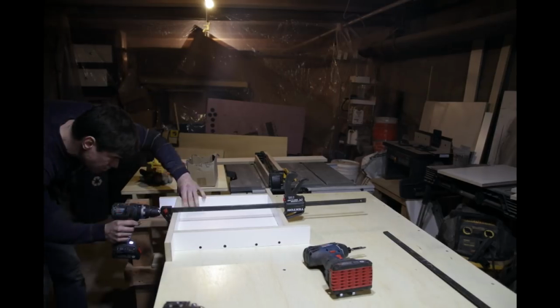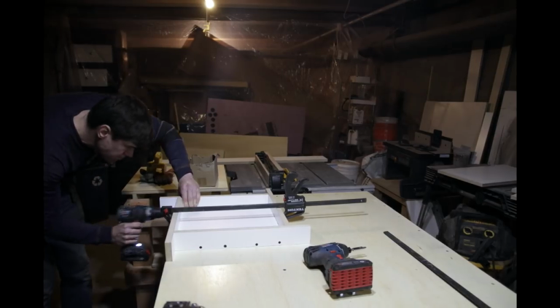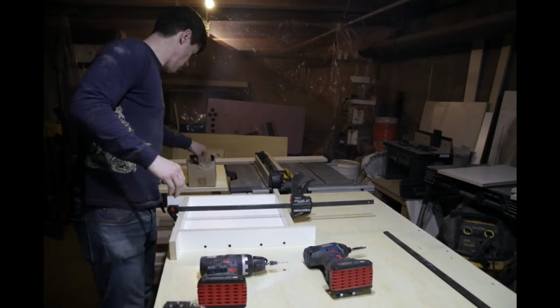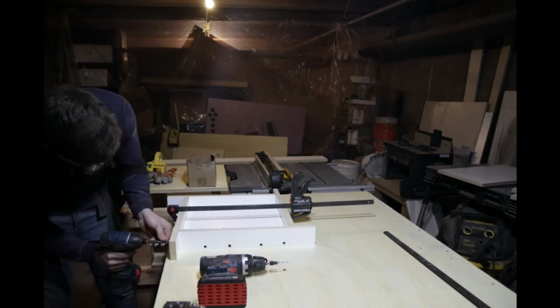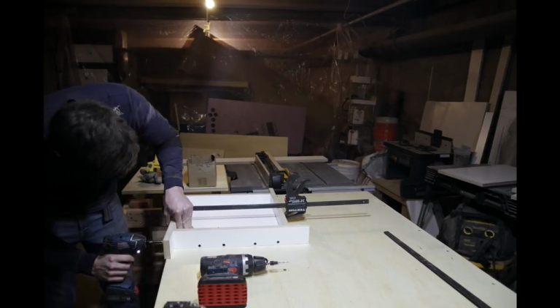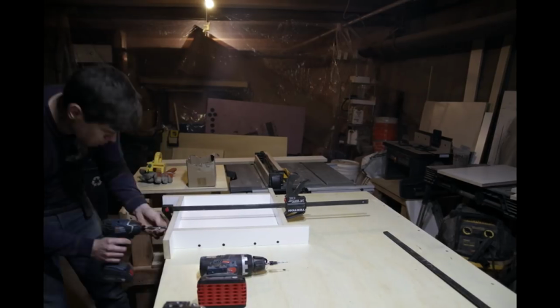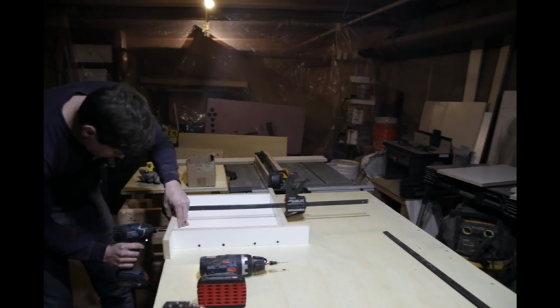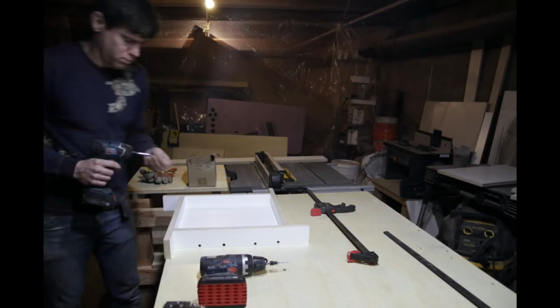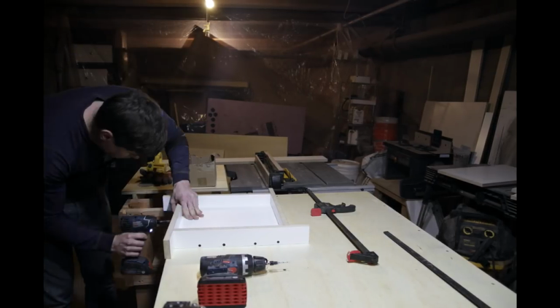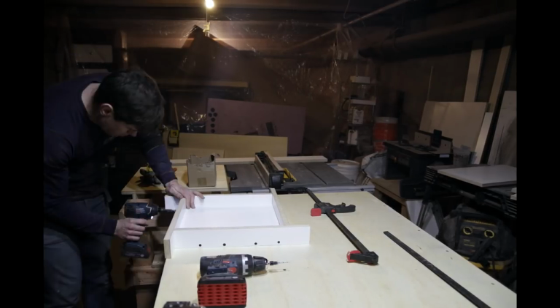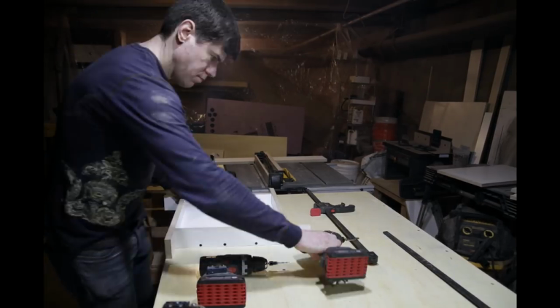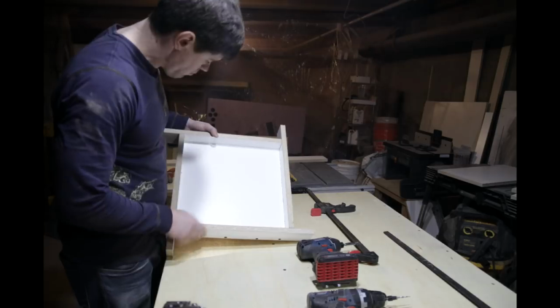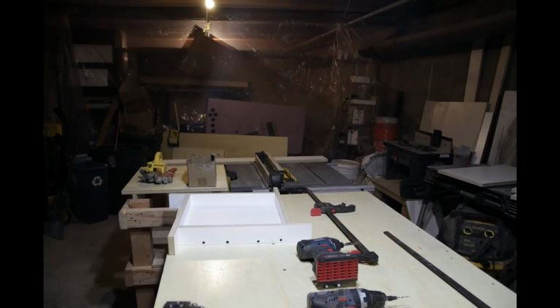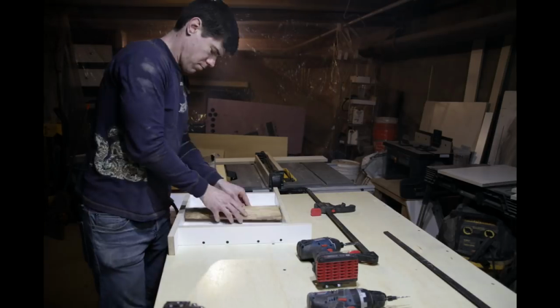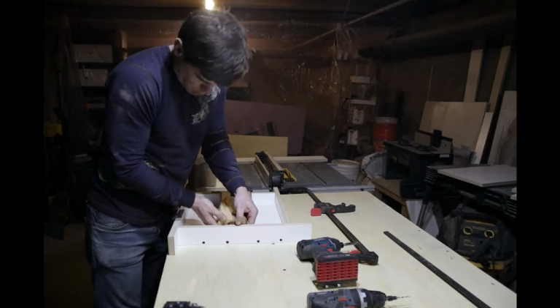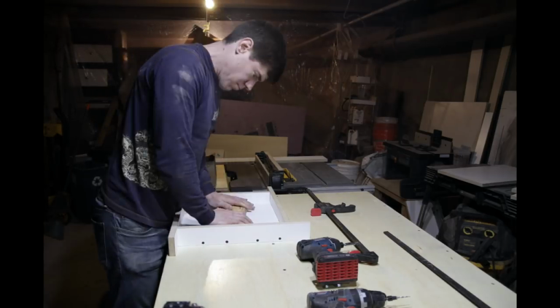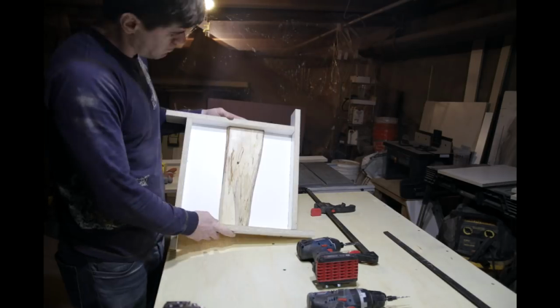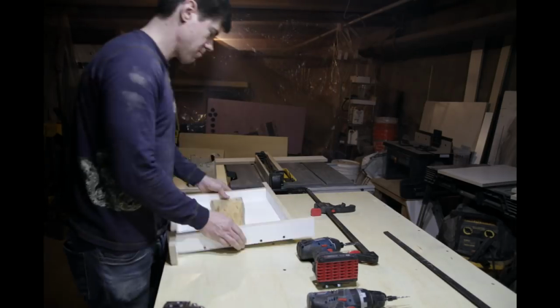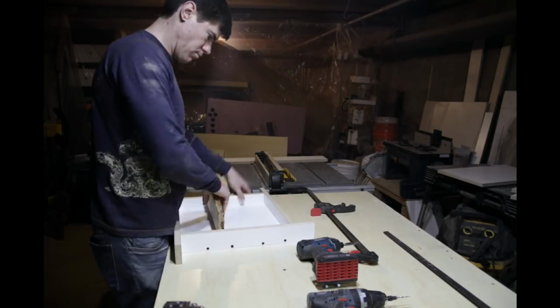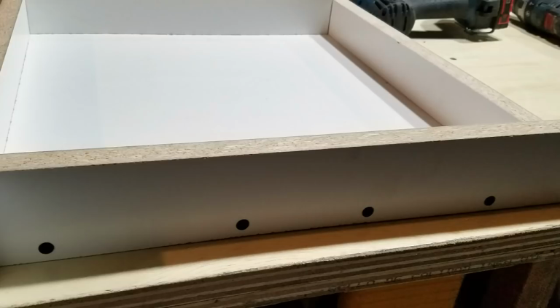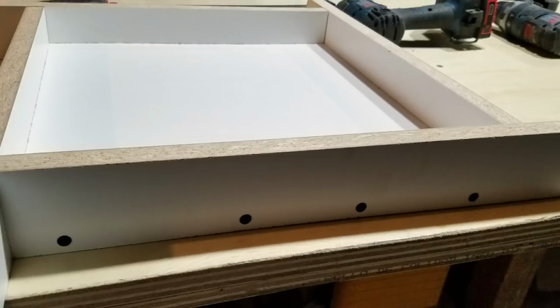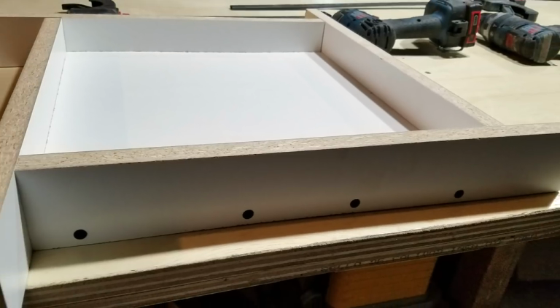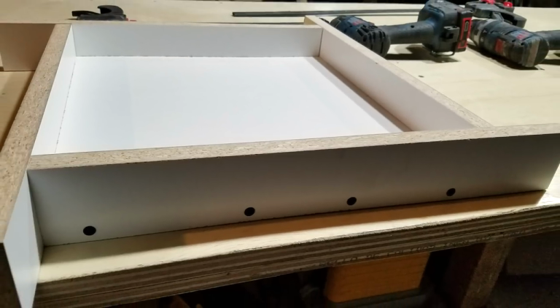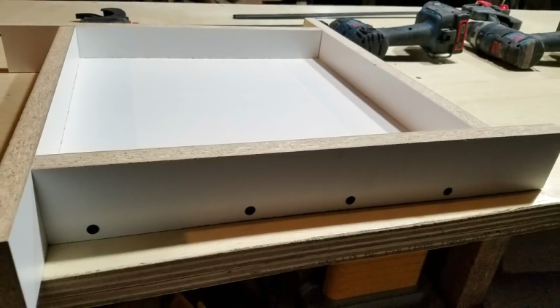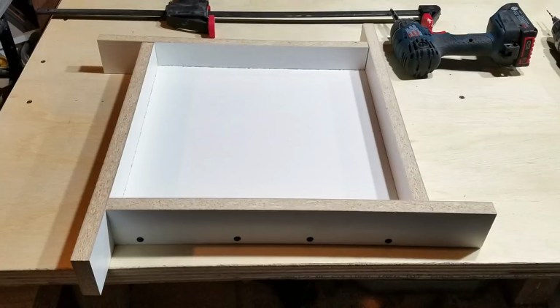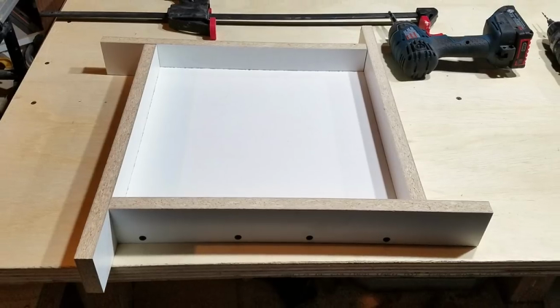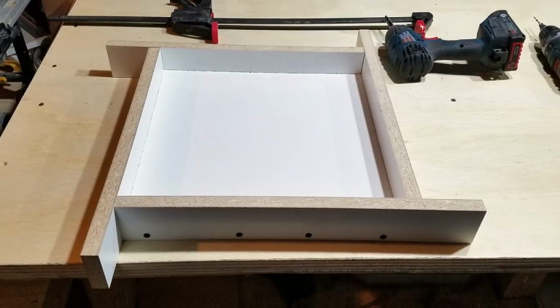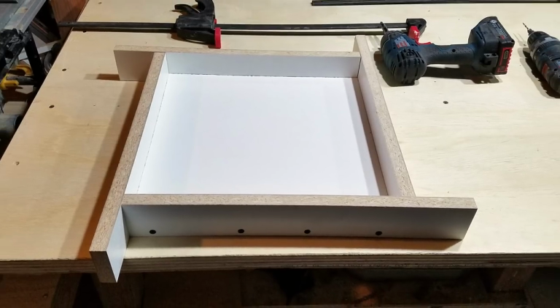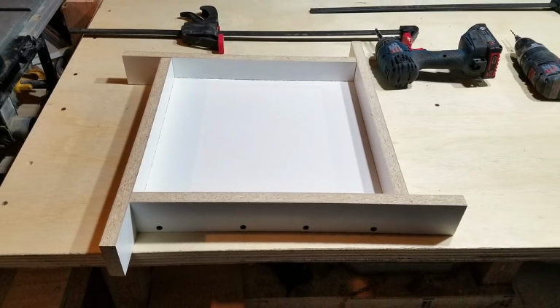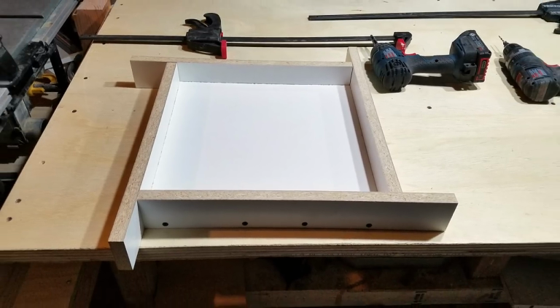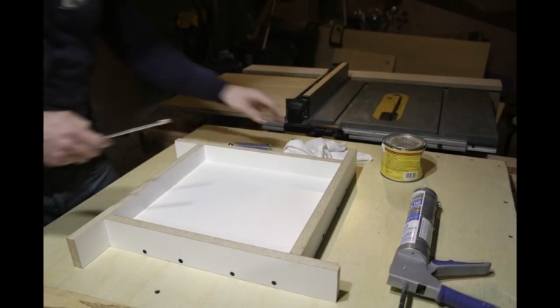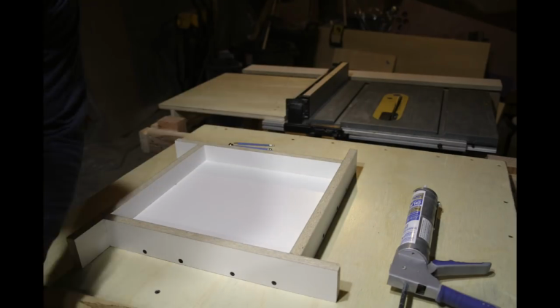After attaching the sides, I gave the slab a test fit in the form just to make sure it fit. Then it was time to apply a 100% silicone caulk to seal the inside edges.